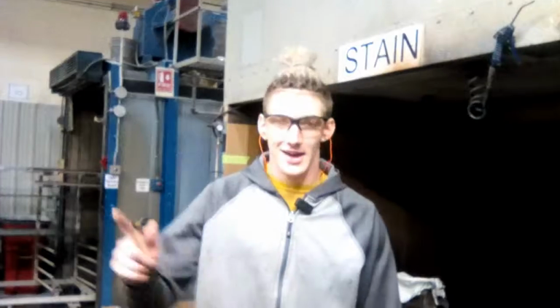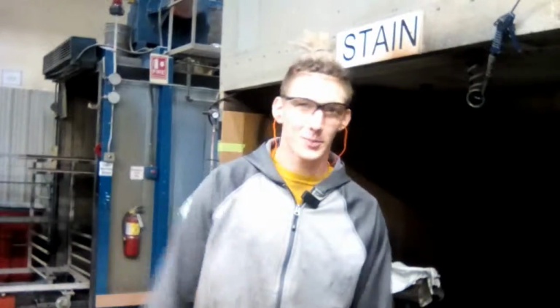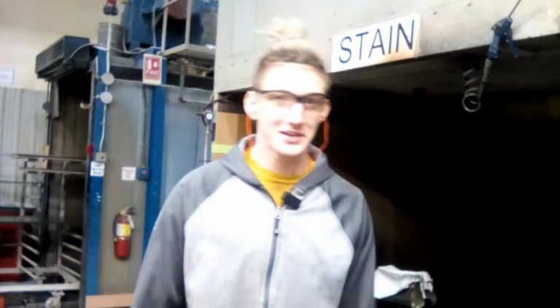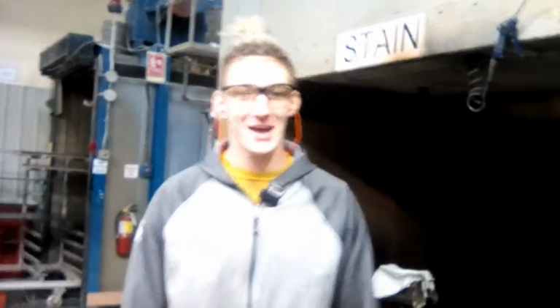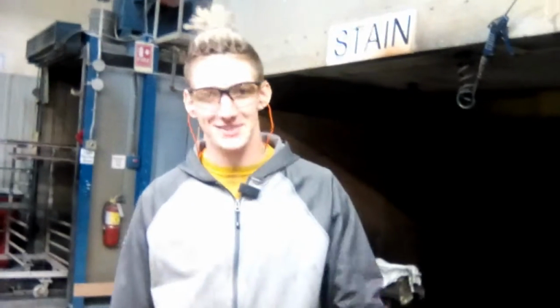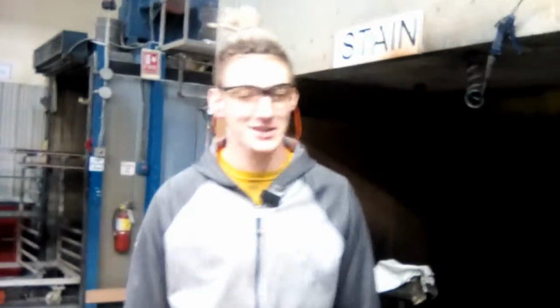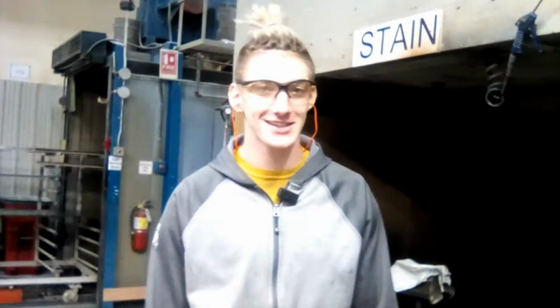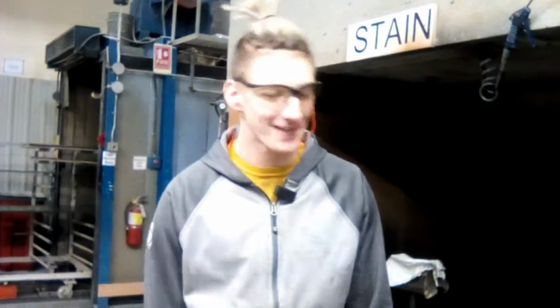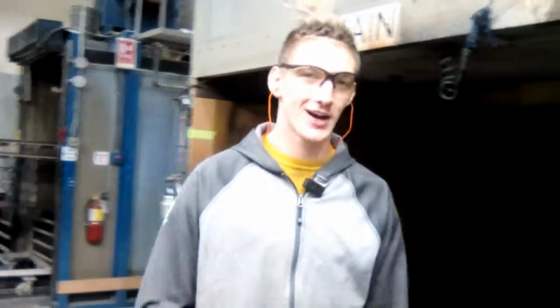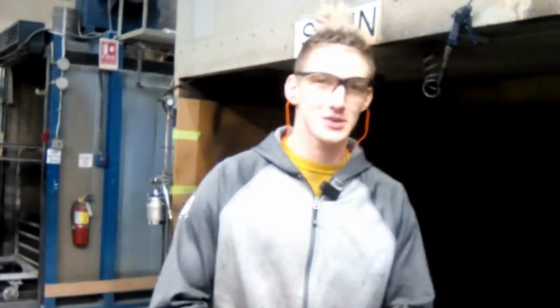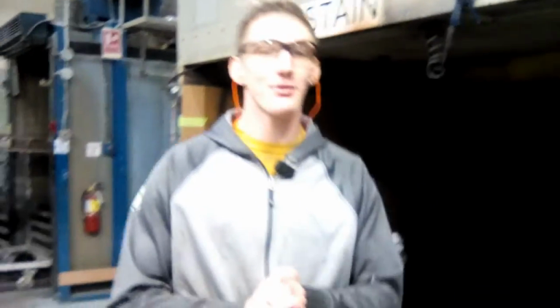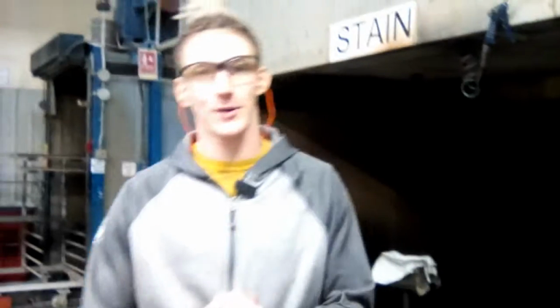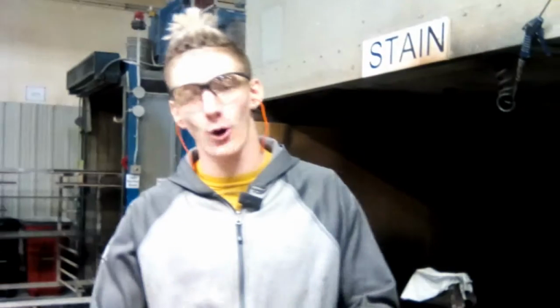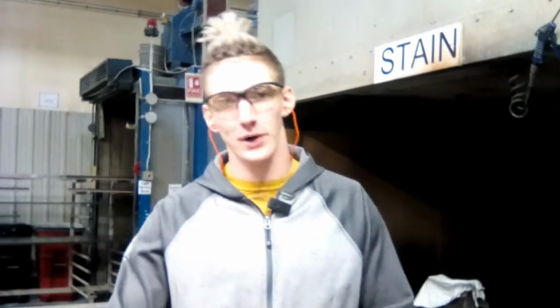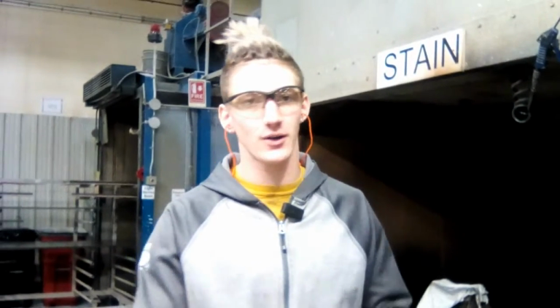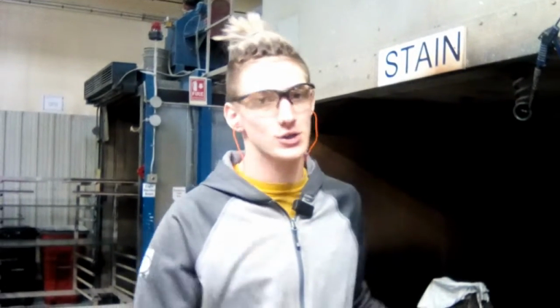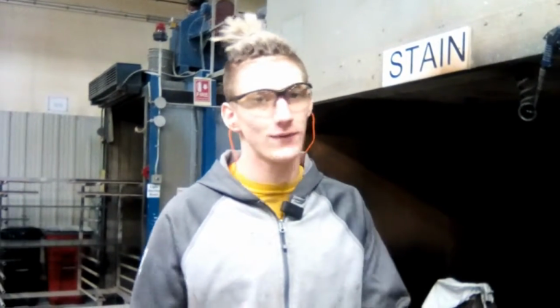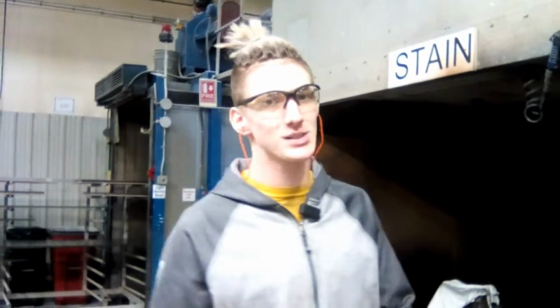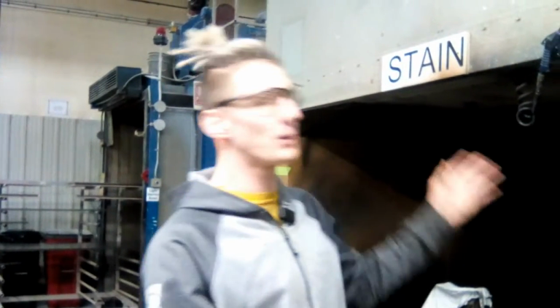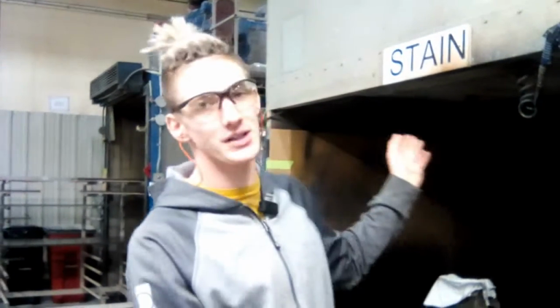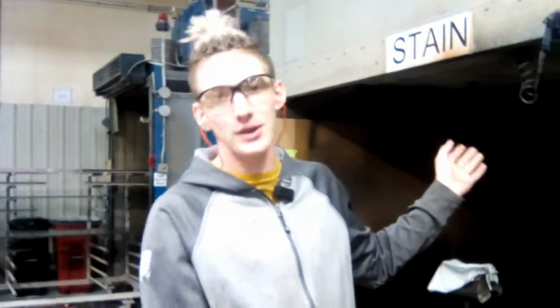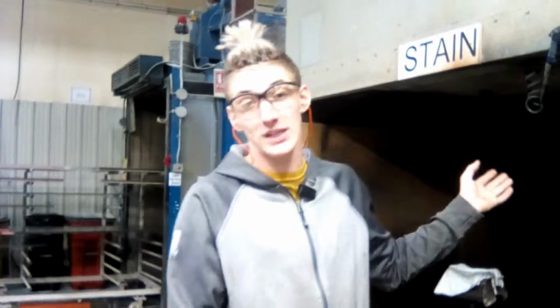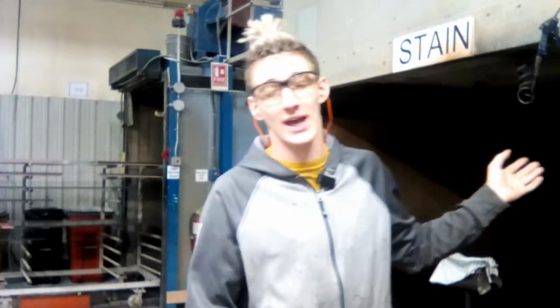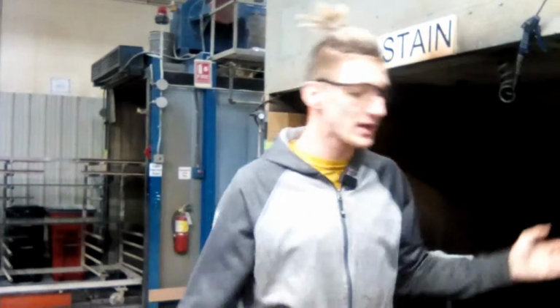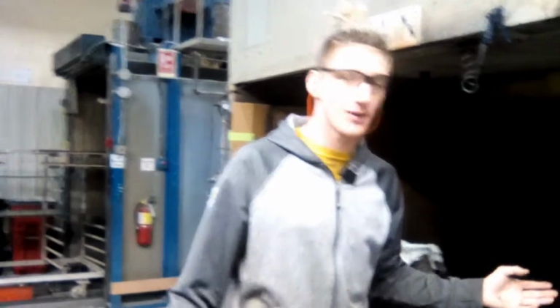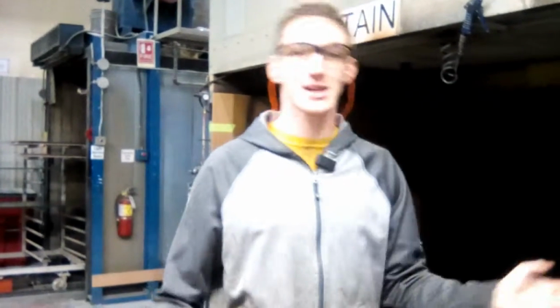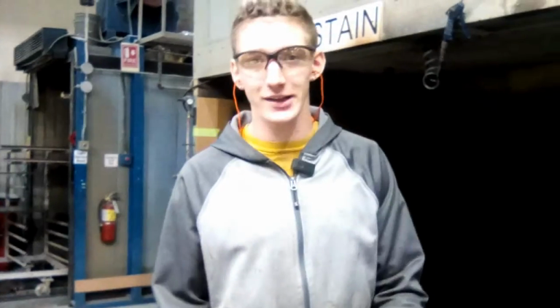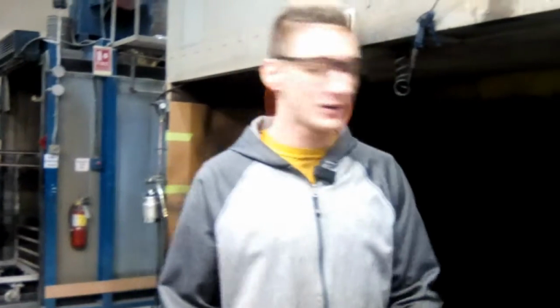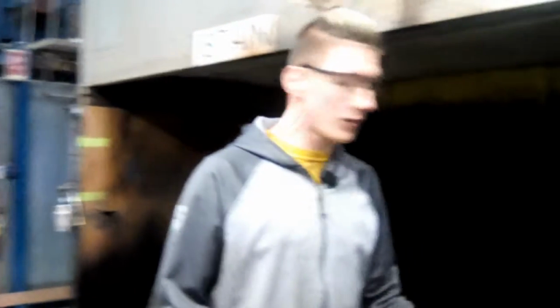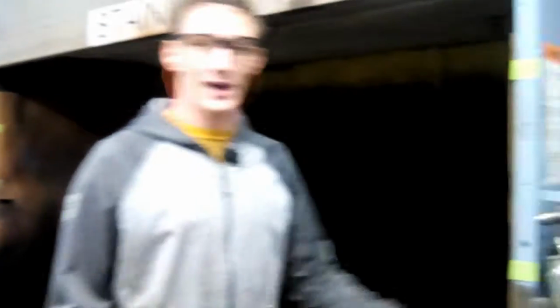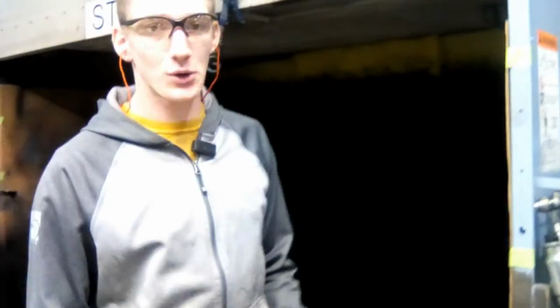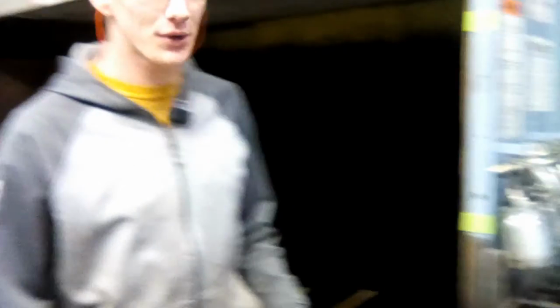Hey, we're back once again. It's Gabe in the stain cell. So we're having a little problem with overspray on our large 10 and 12 foot pieces because our booth is a little smaller than some of the pieces you can get. So I decided to add a little add-on to our booth.